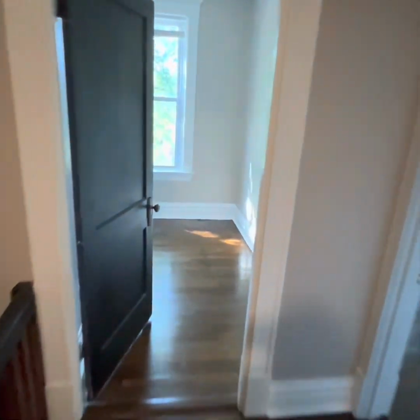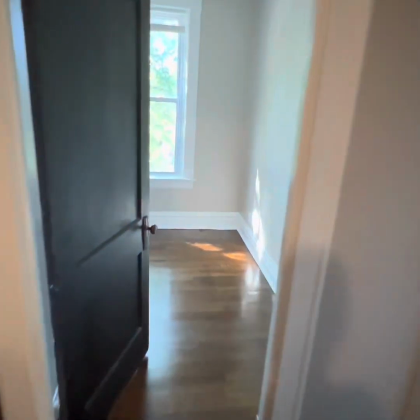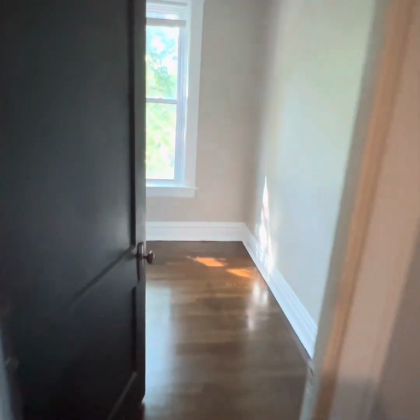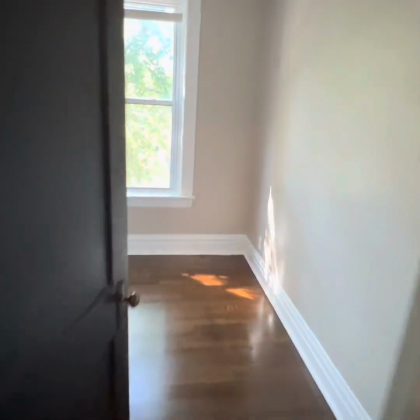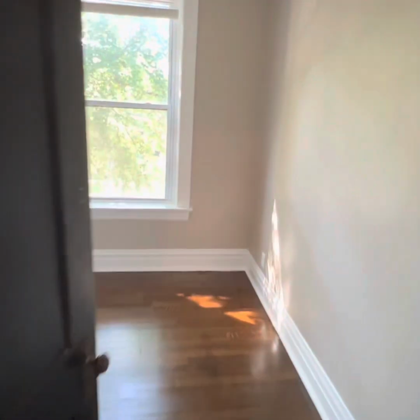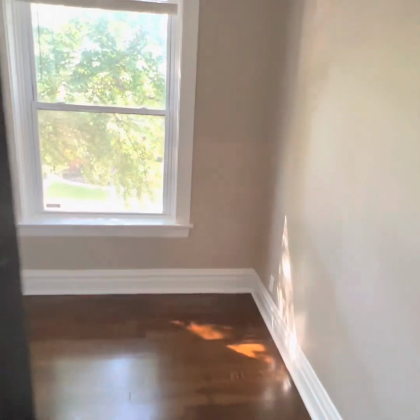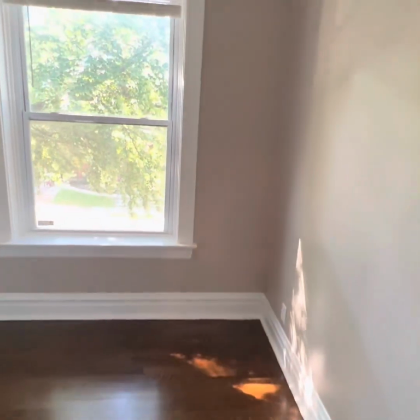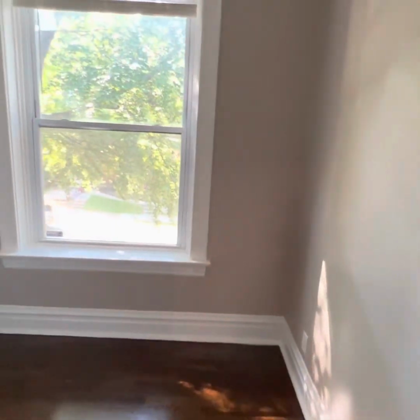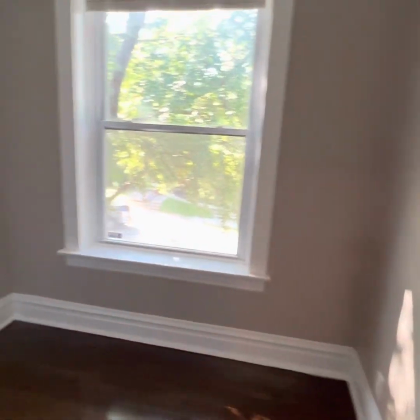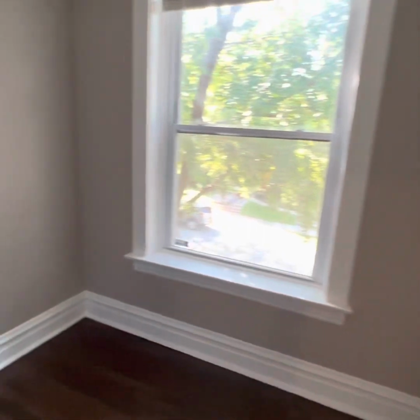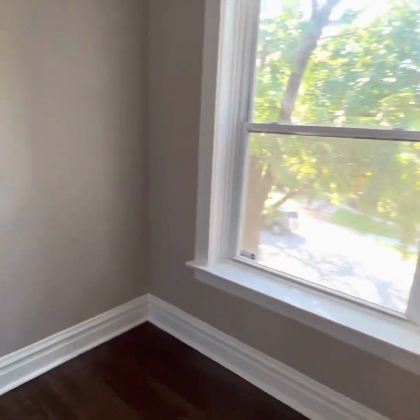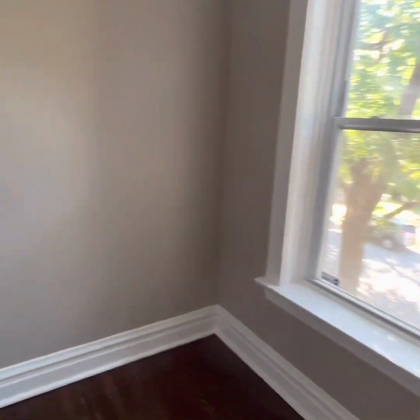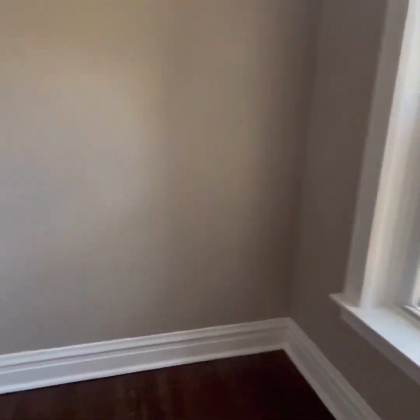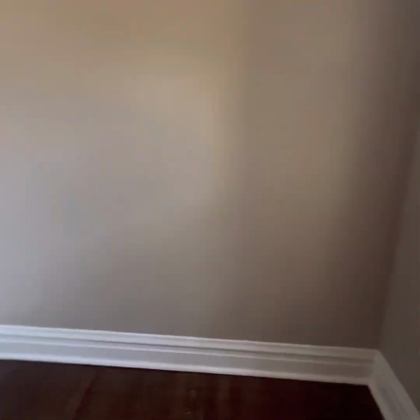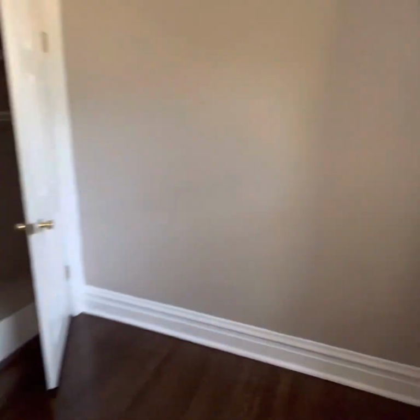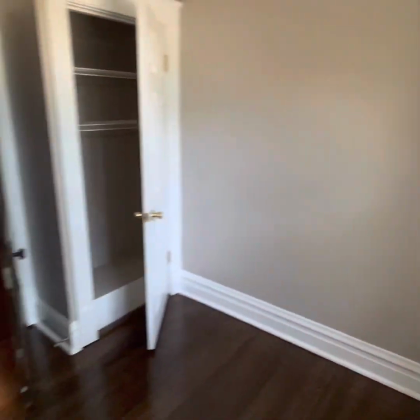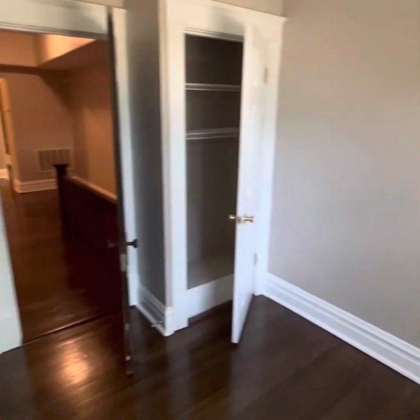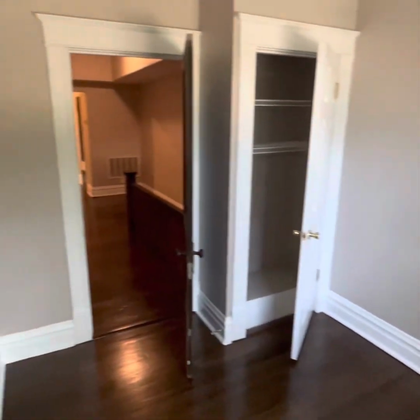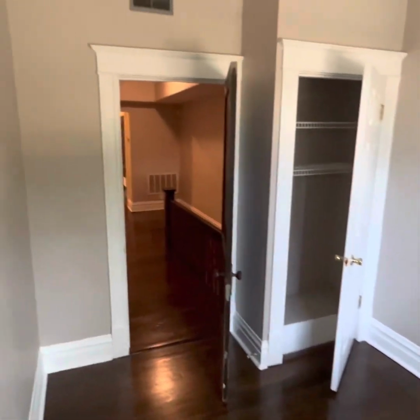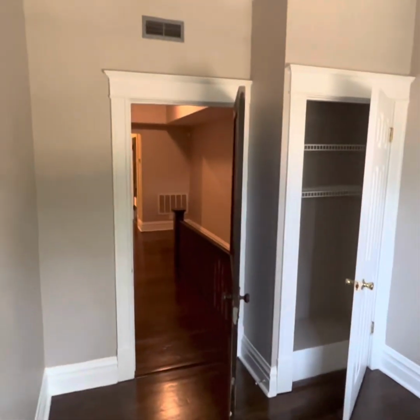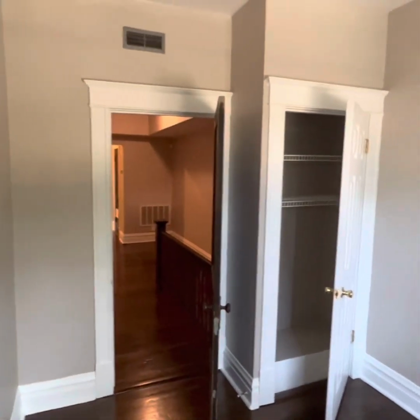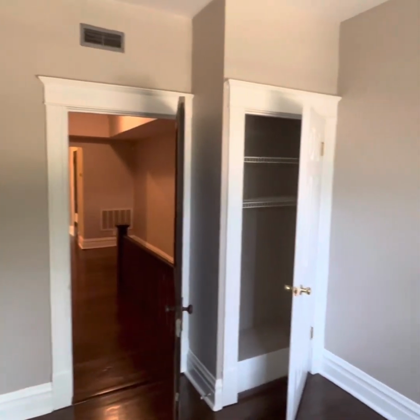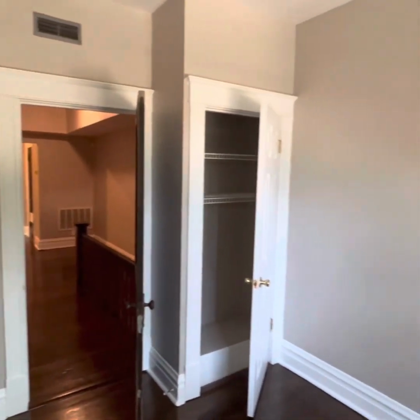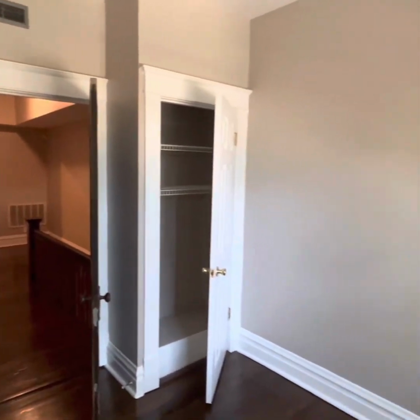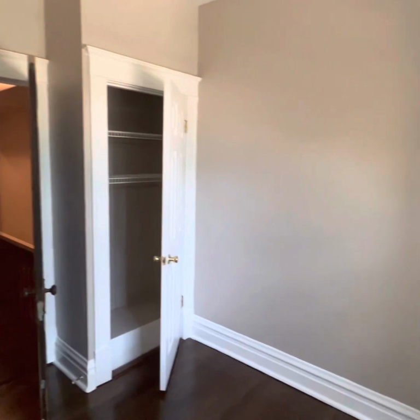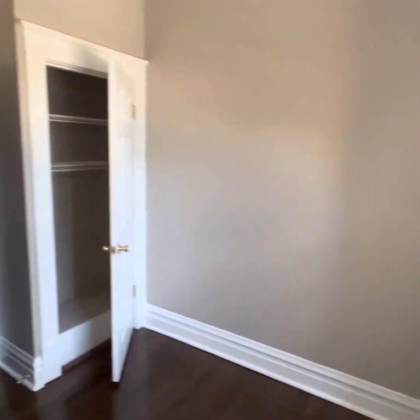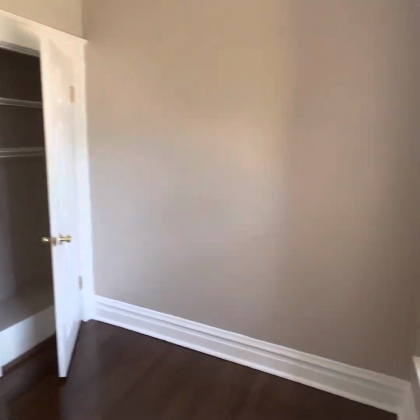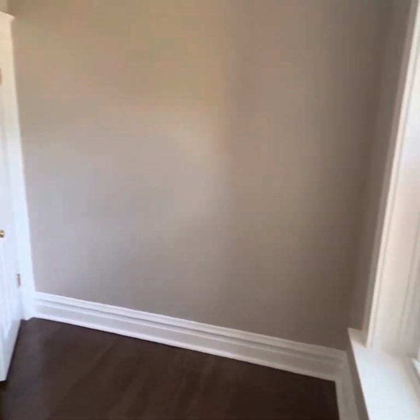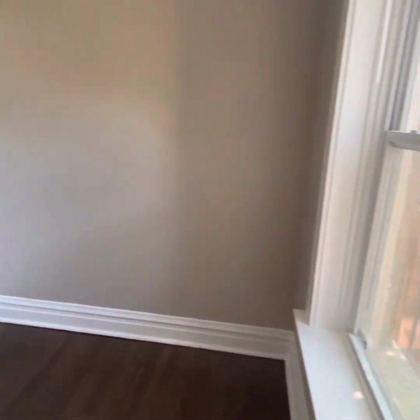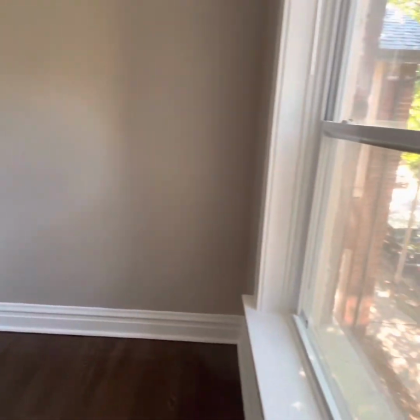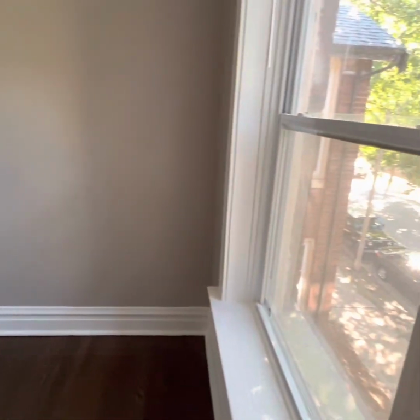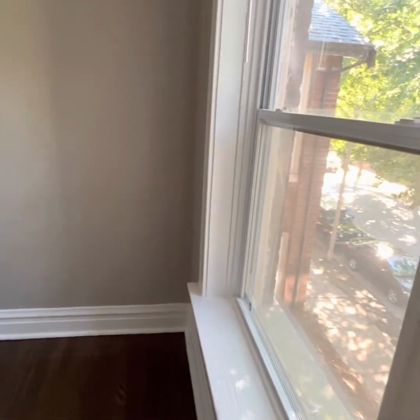Right off the bat, you got a nice little office. Street views — maybe it's your pet bedroom. Nice little closet for all their clothes. Nice.